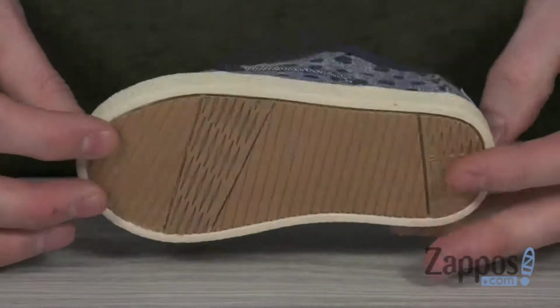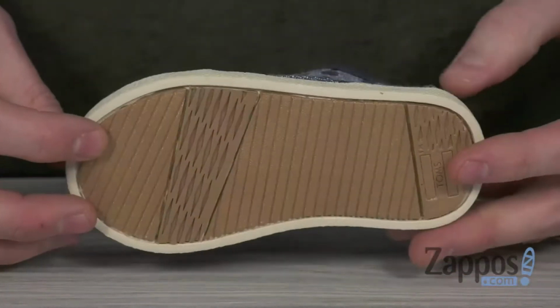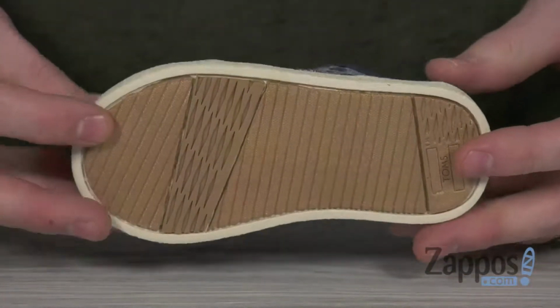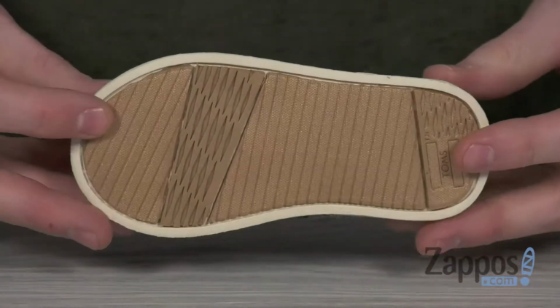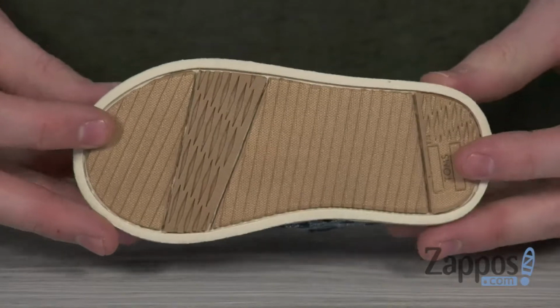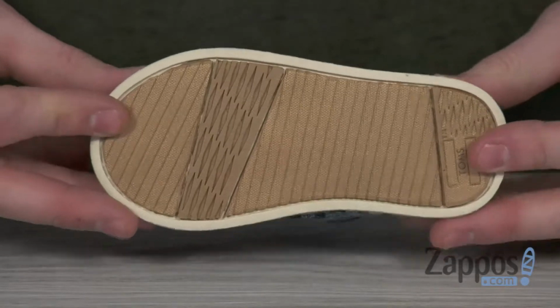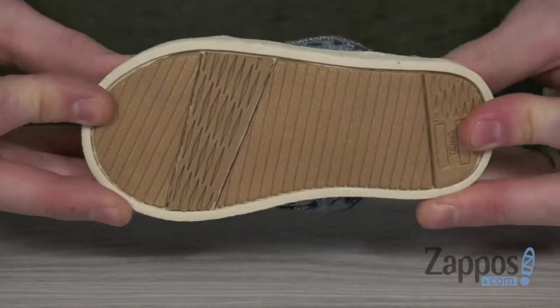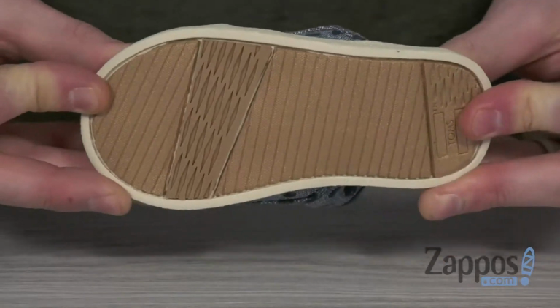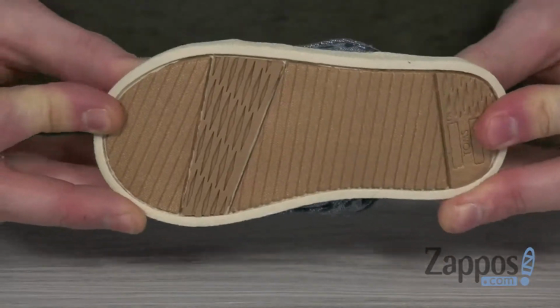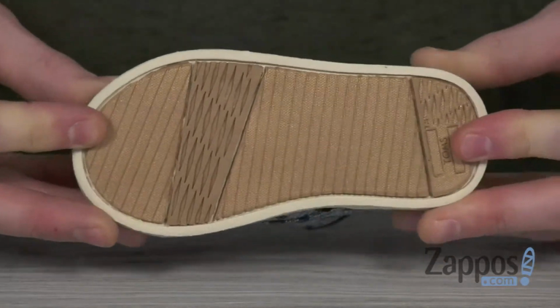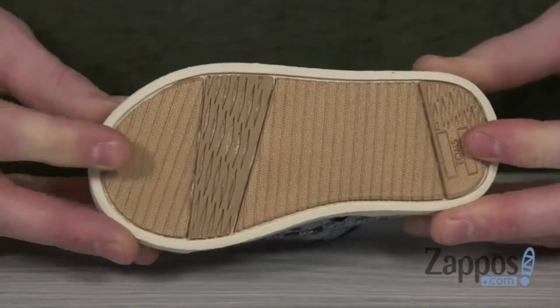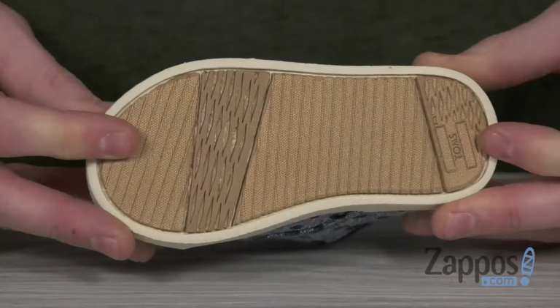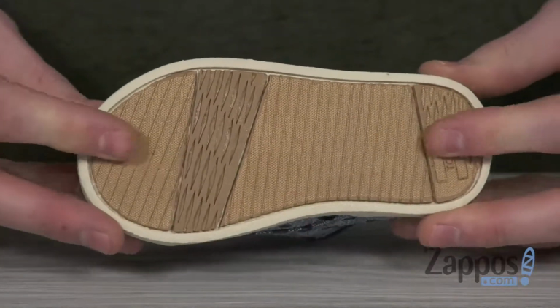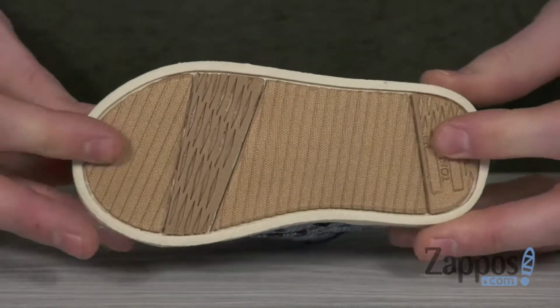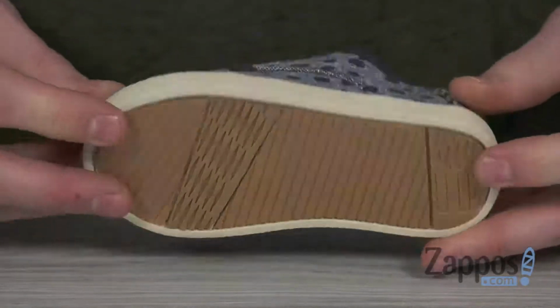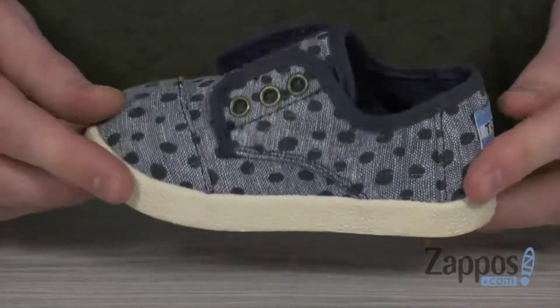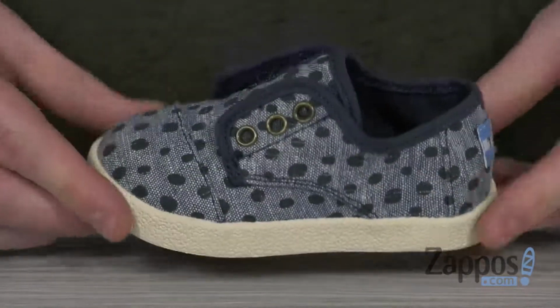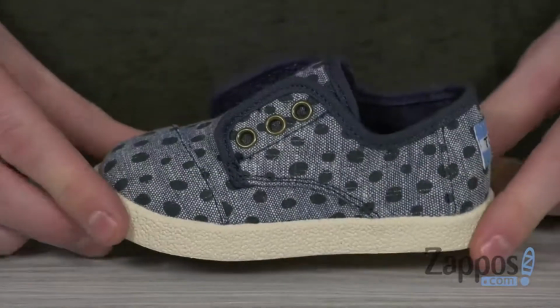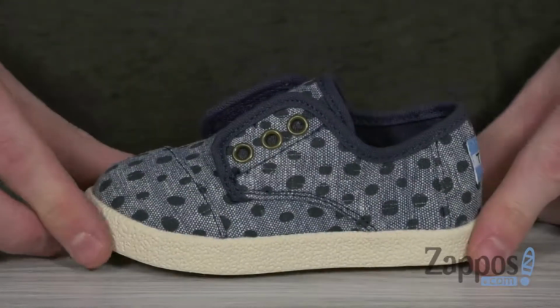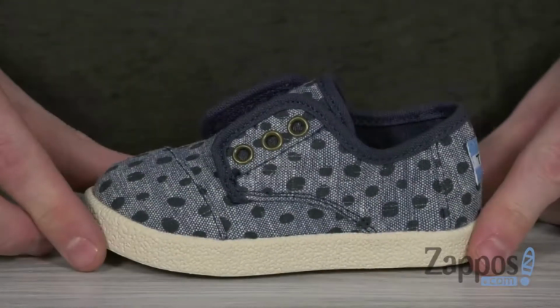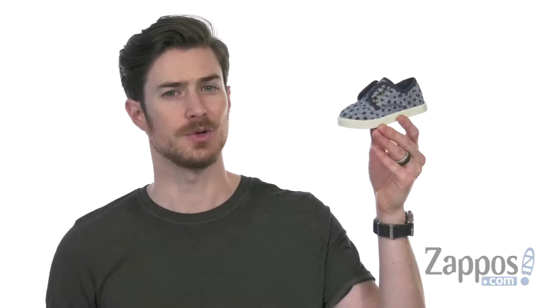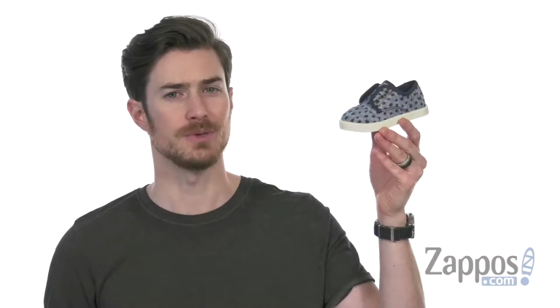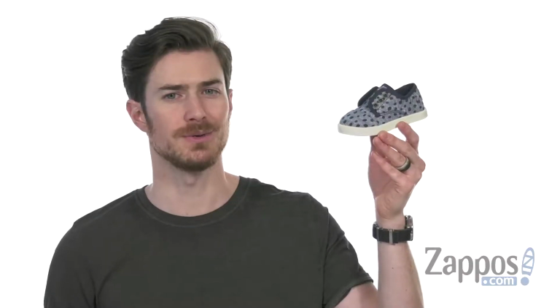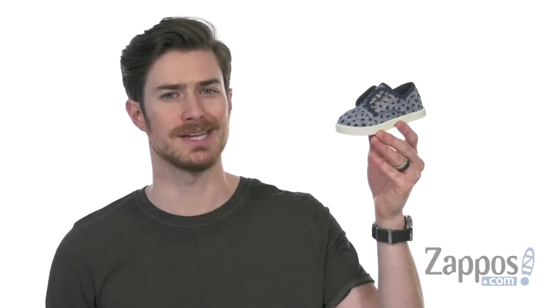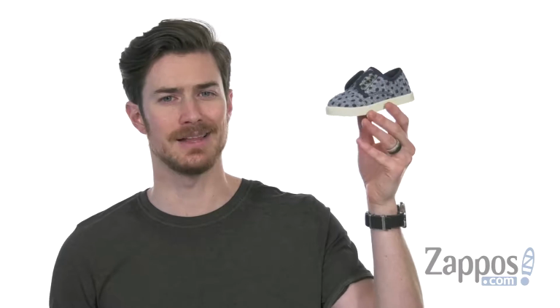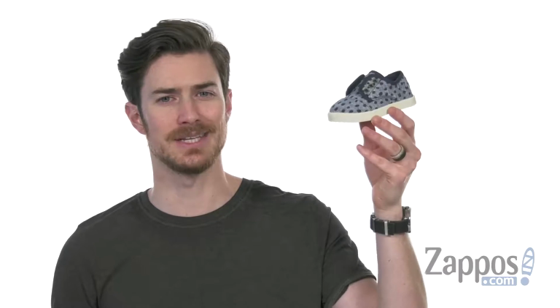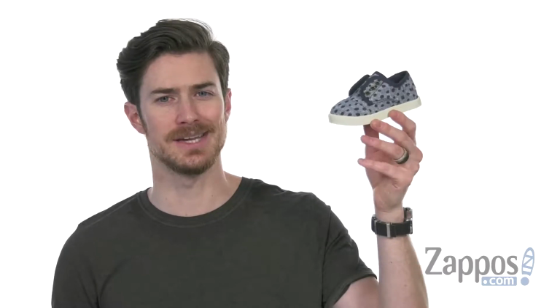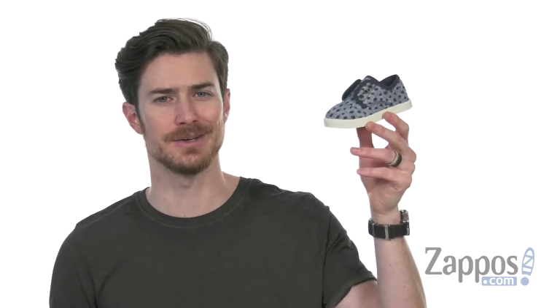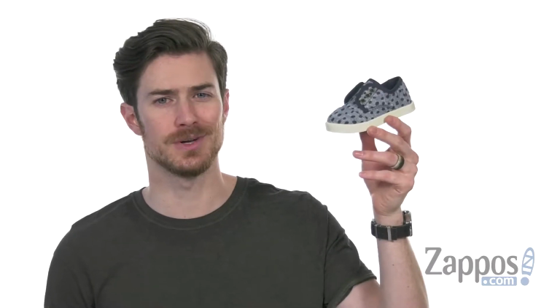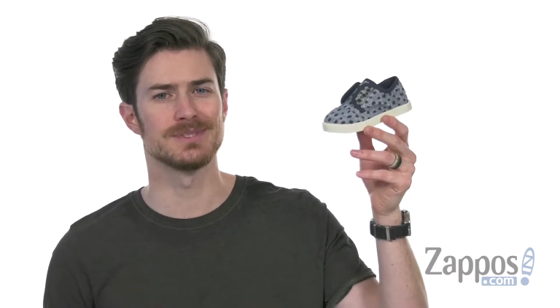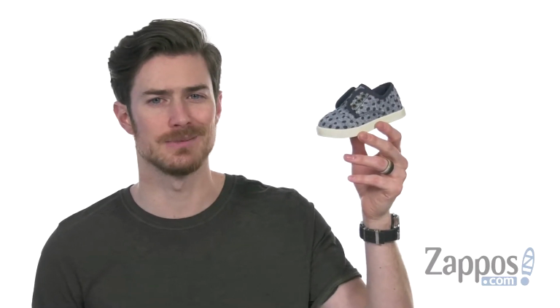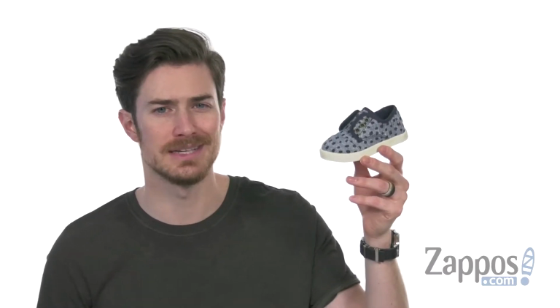And on the bottom, we've got the flexible one-piece mixed rubber outsole for some nice grip. So keep your little one styling with these sneakers from Tom's Kids.